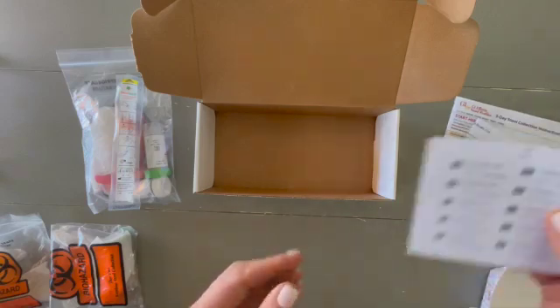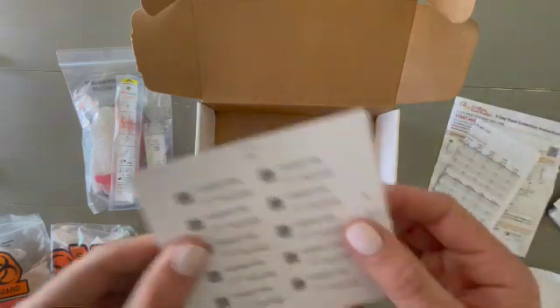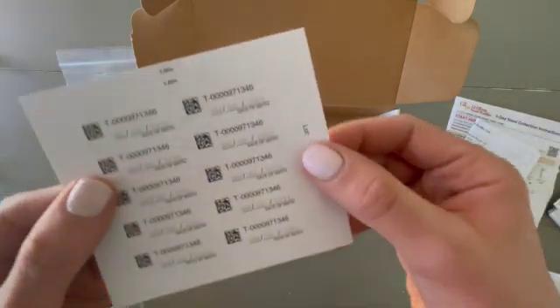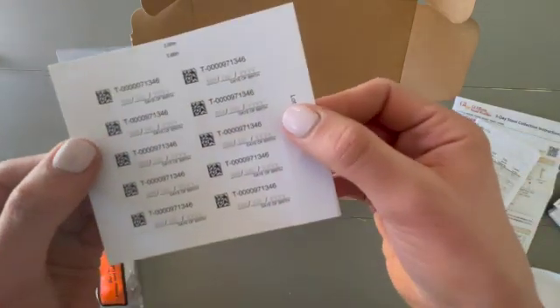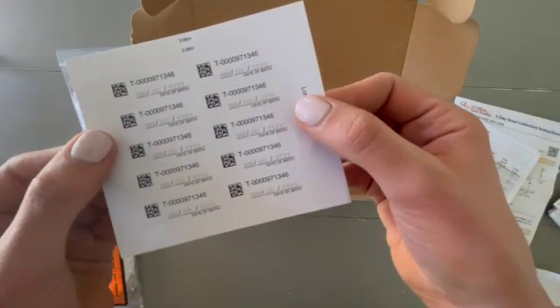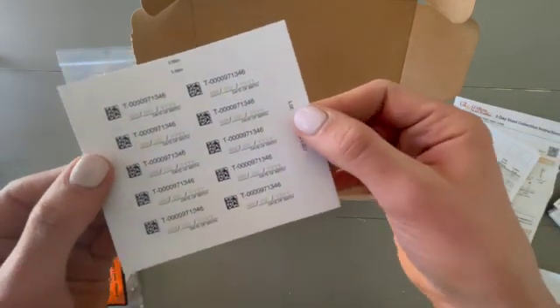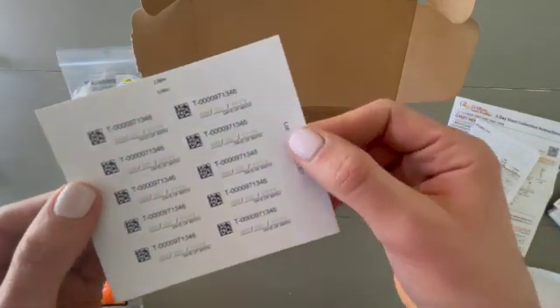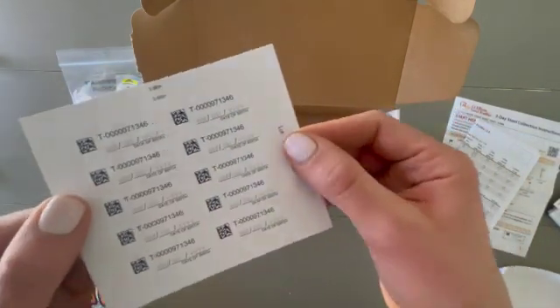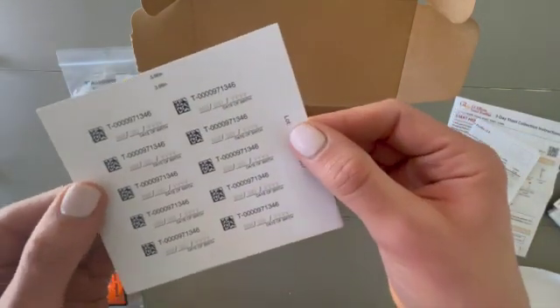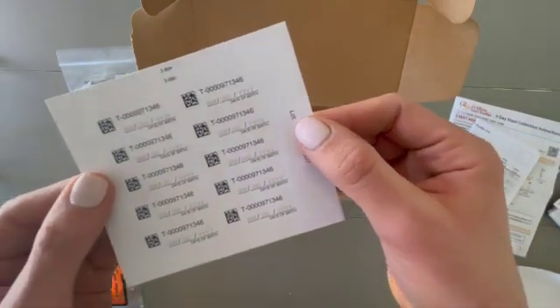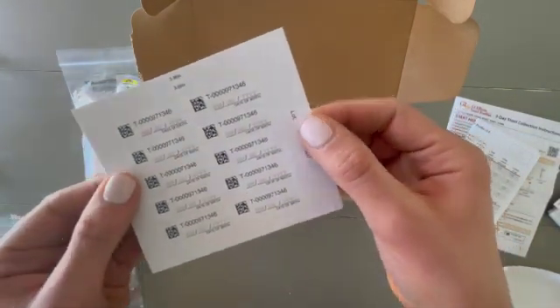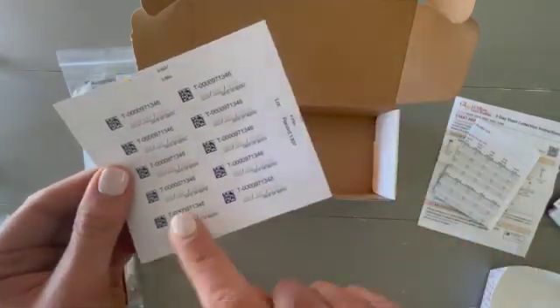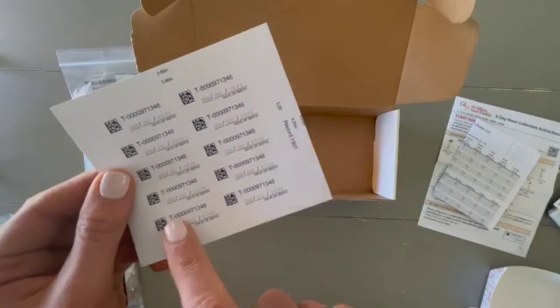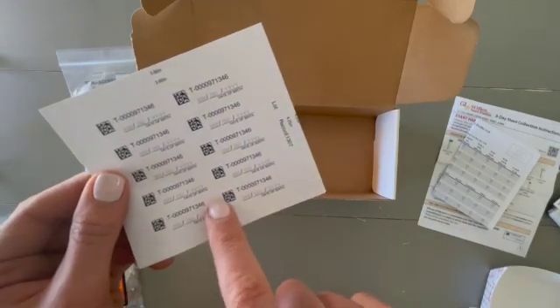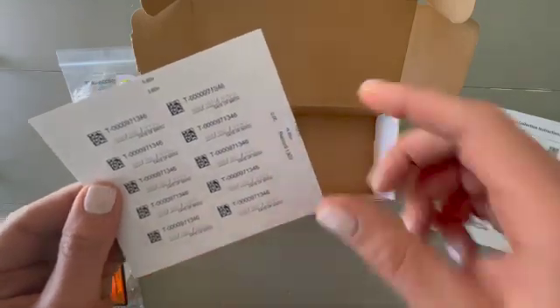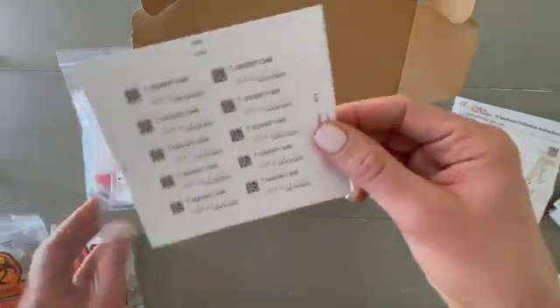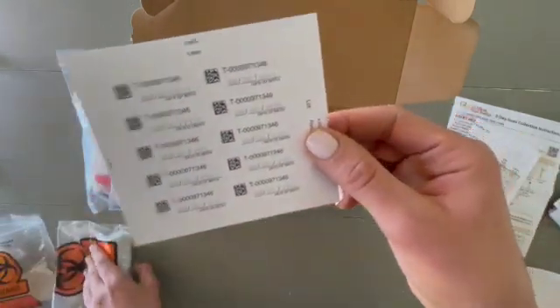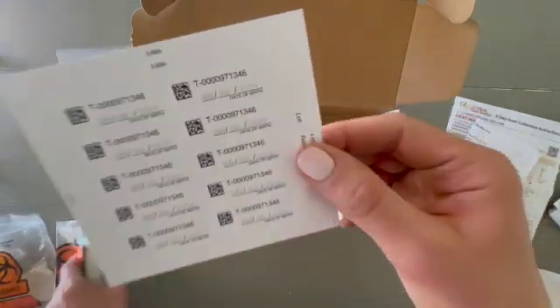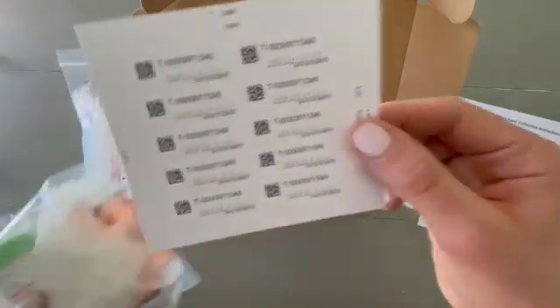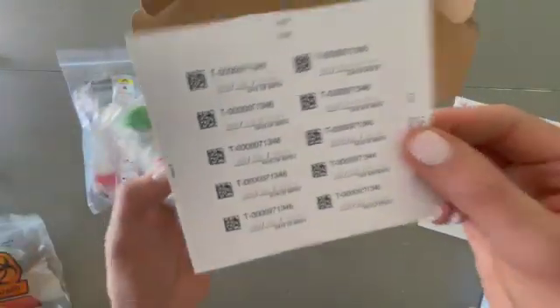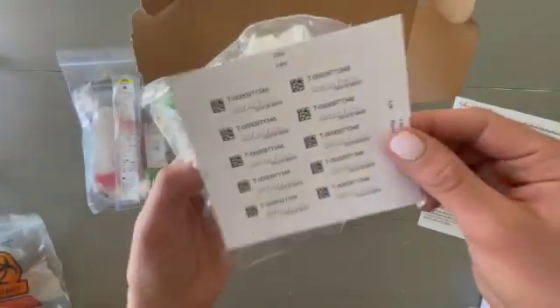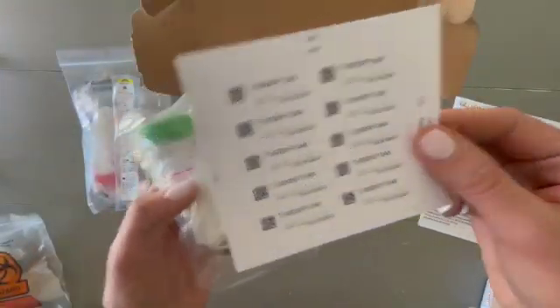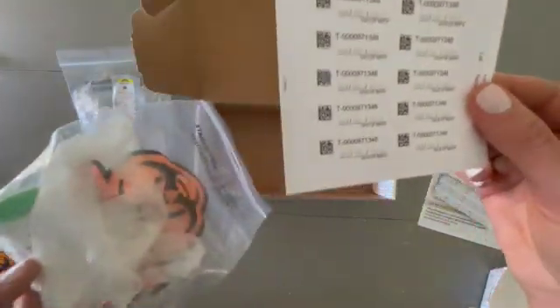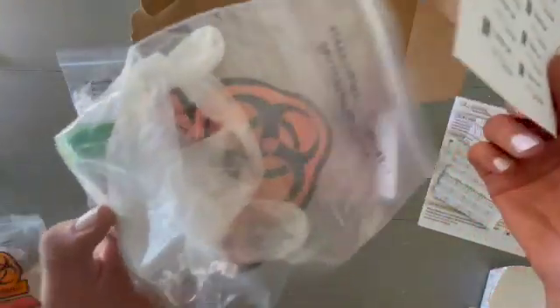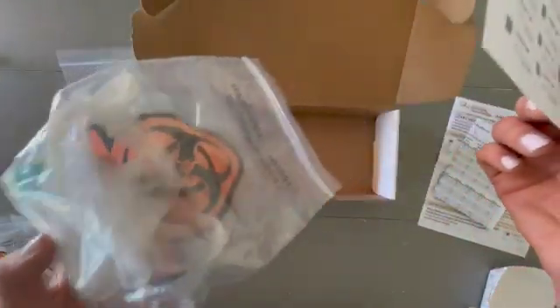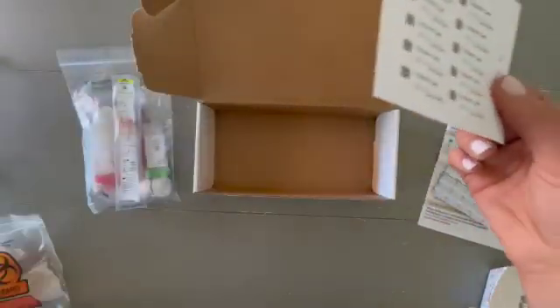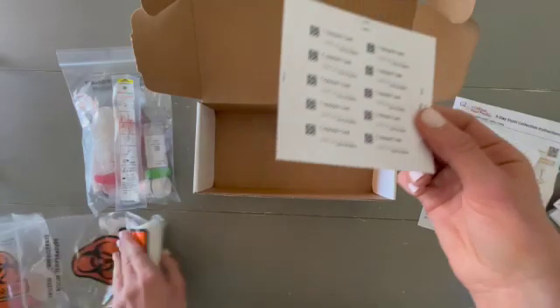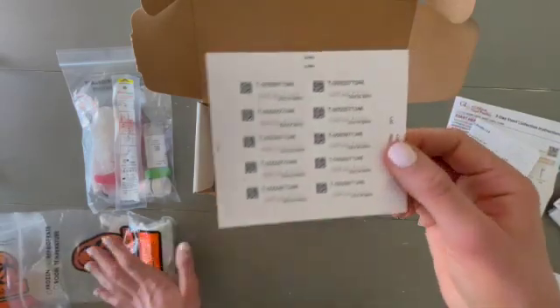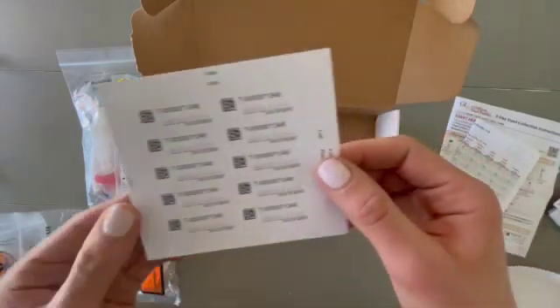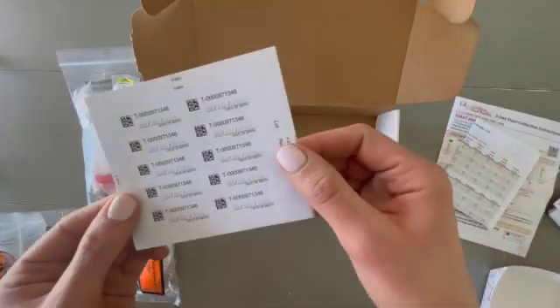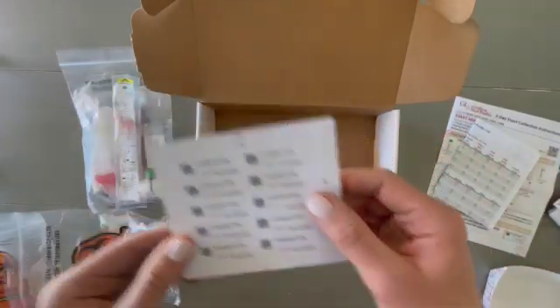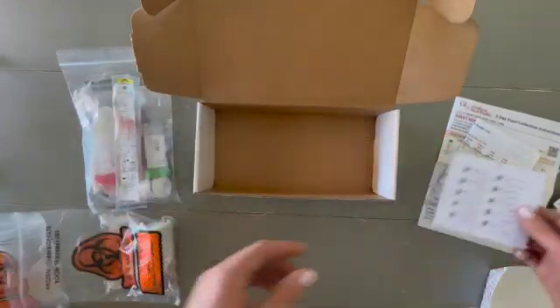You'll find these little labels — this is just helpful to keep track of everything. You'll put your date of birth on them and each label will go on a vial, just in case anything gets separated so they'll have a tracking reference for it.